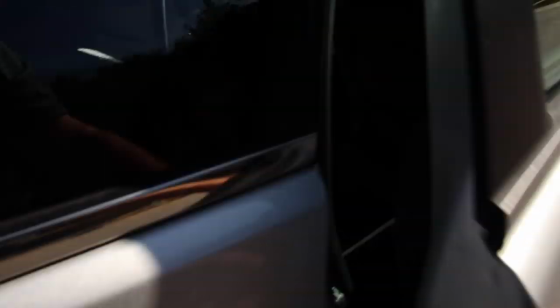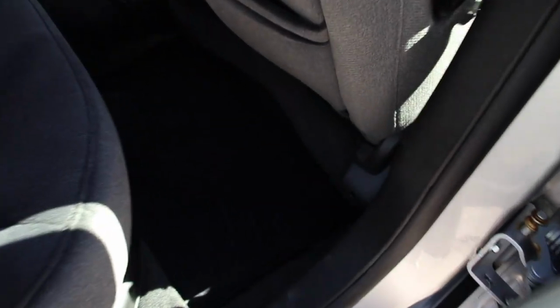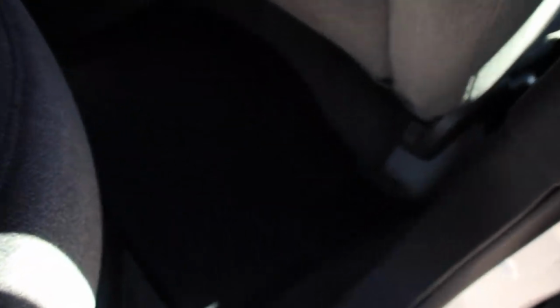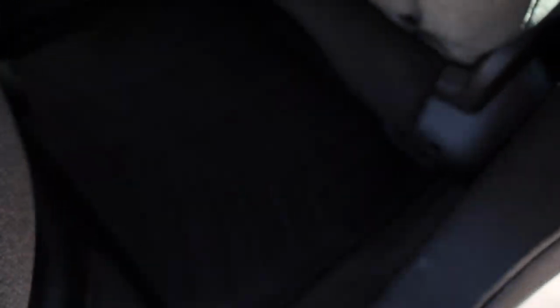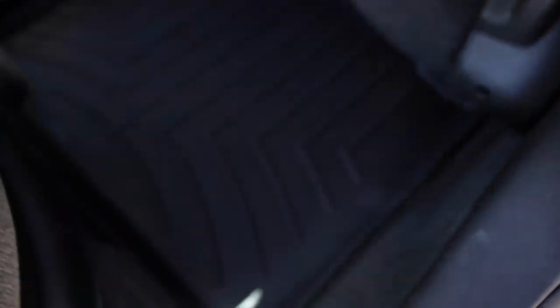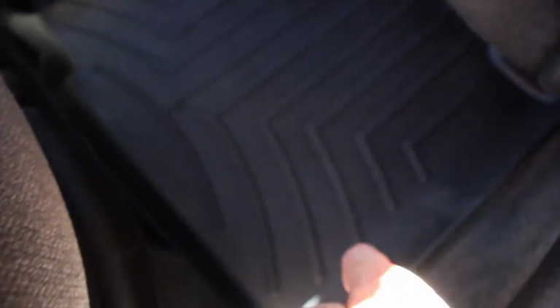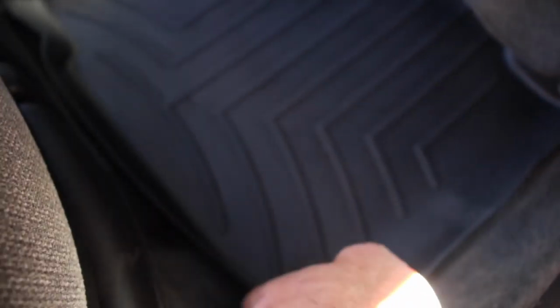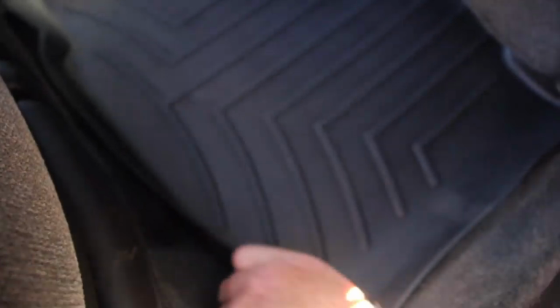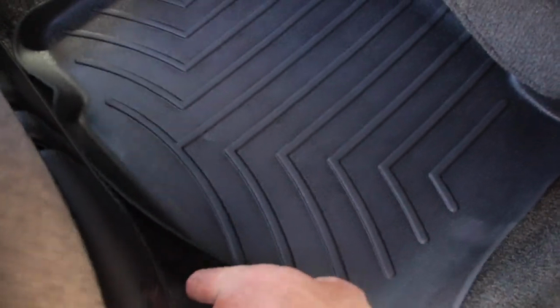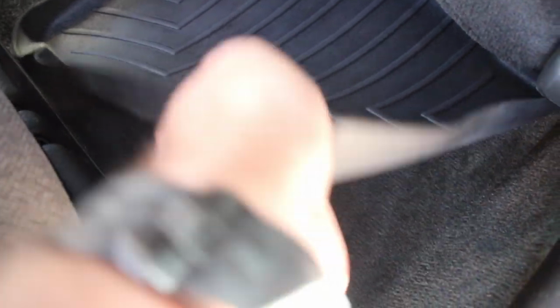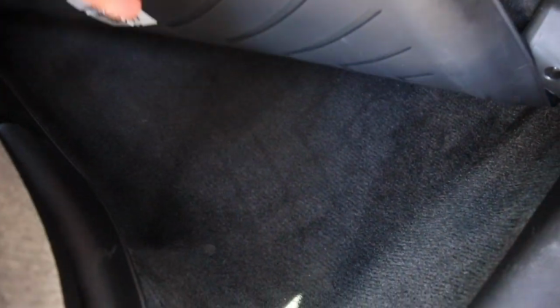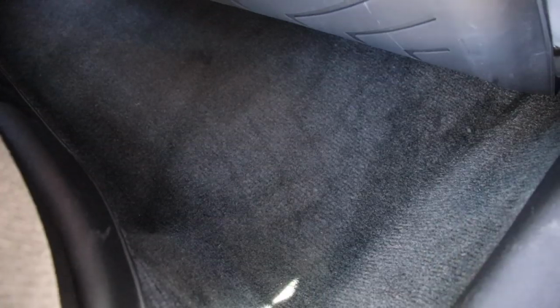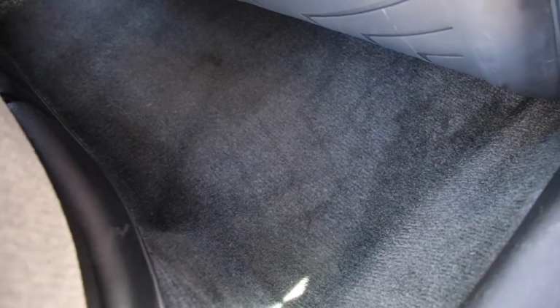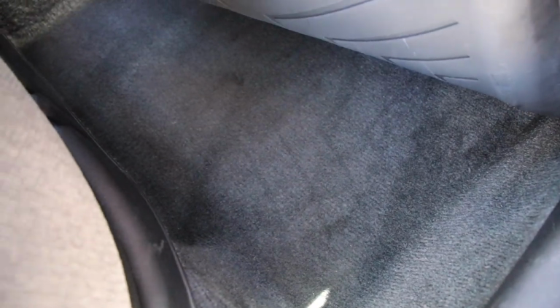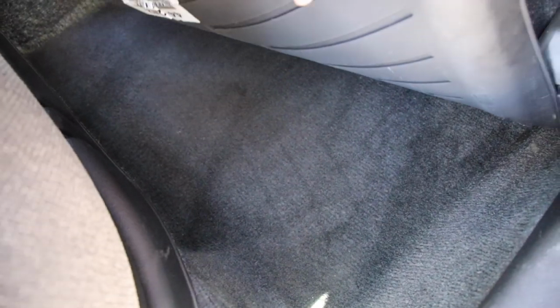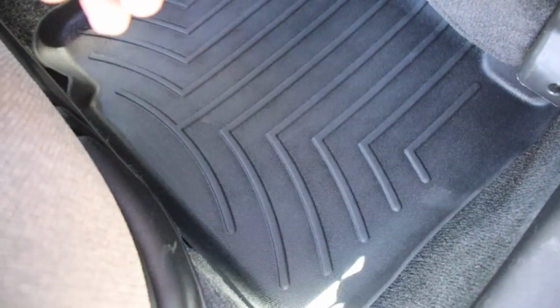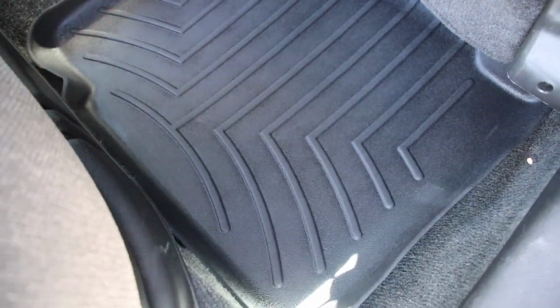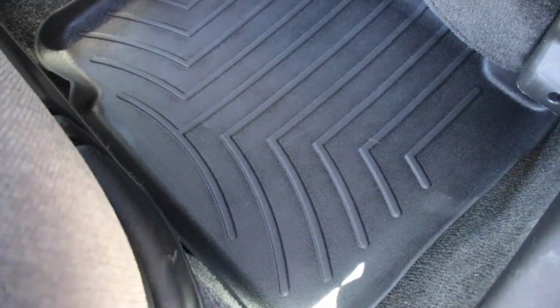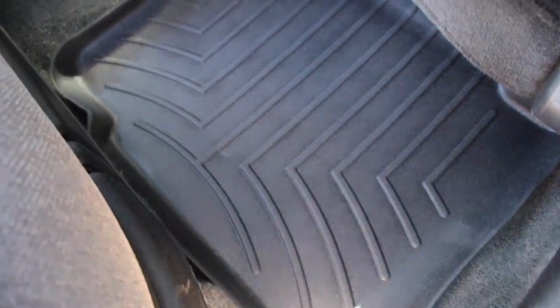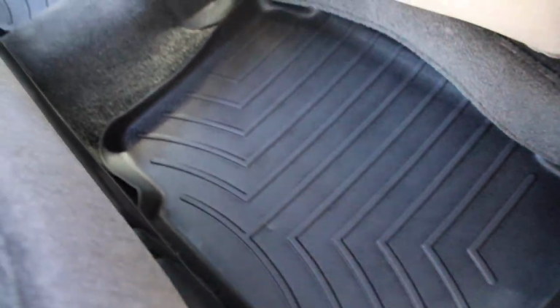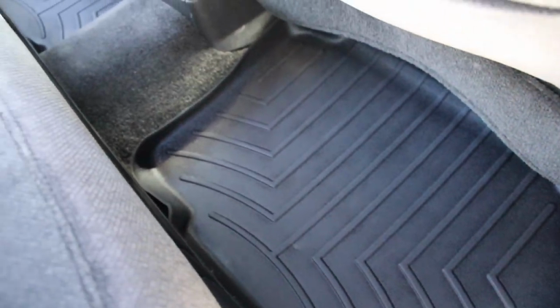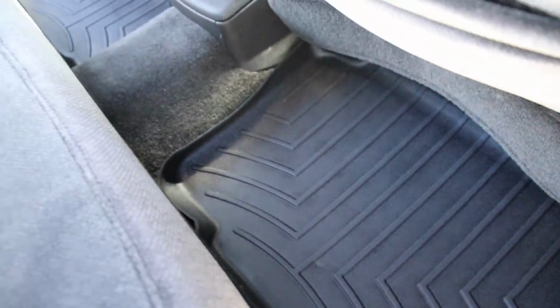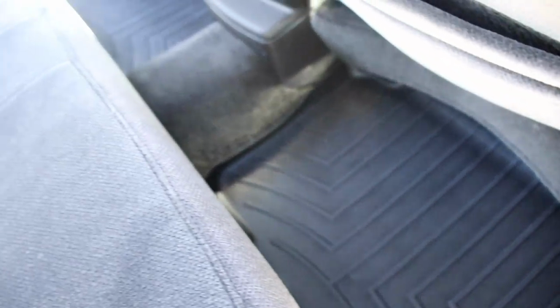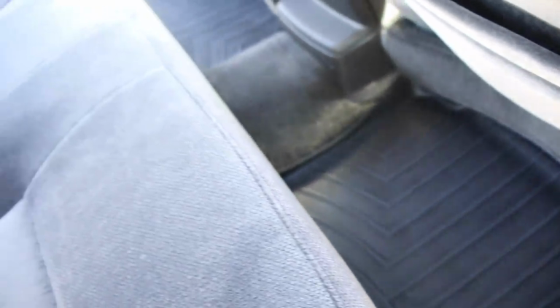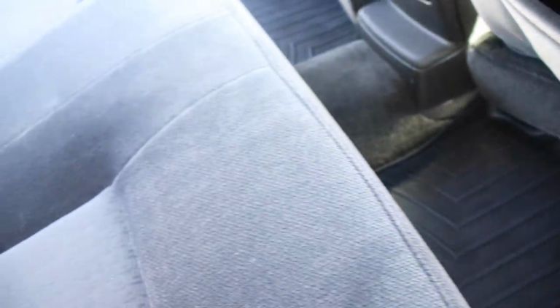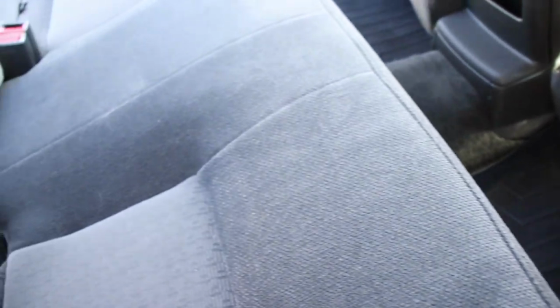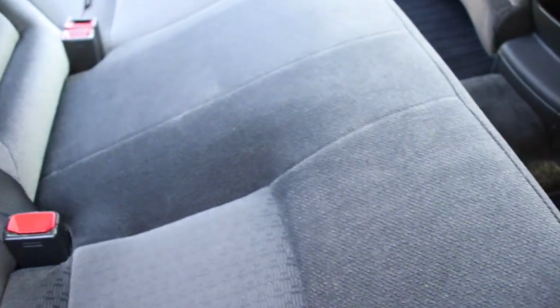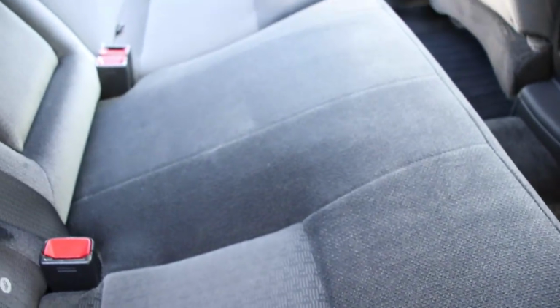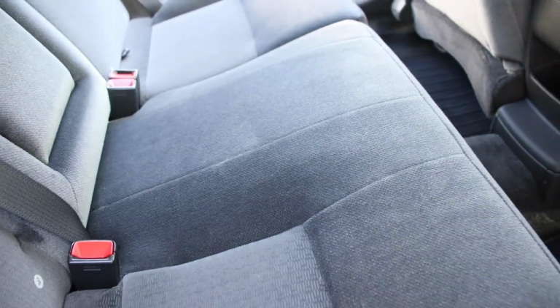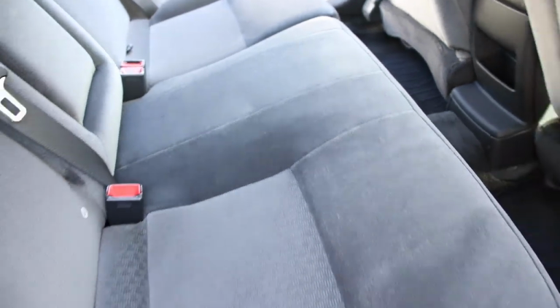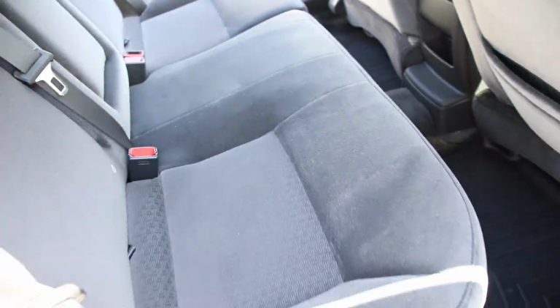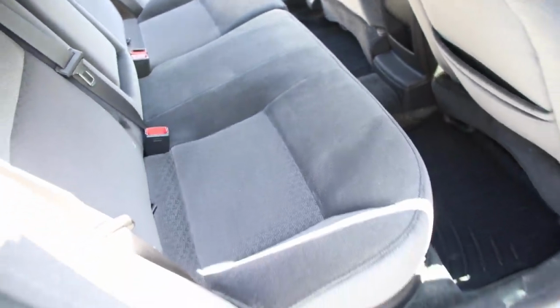Investing in those WeatherTechs will save your carpets. If you have light colored carpets in your vehicle, I definitely recommend getting some good WeatherTech mats.